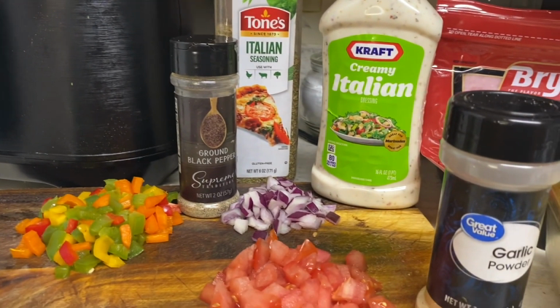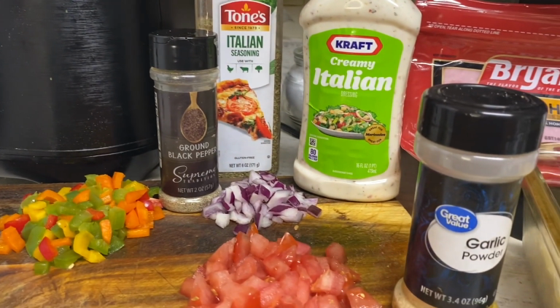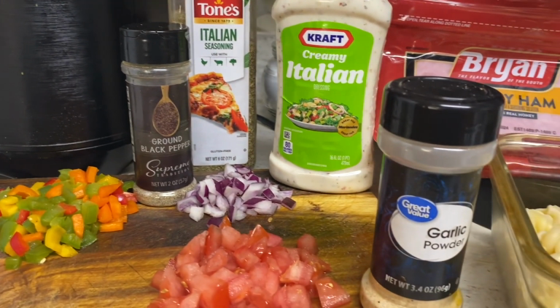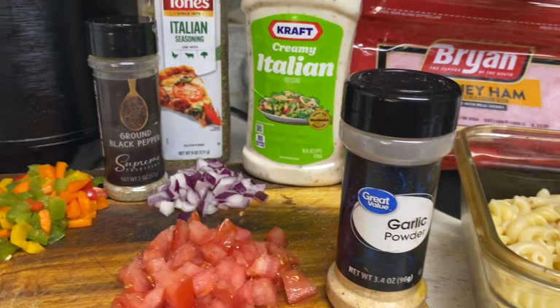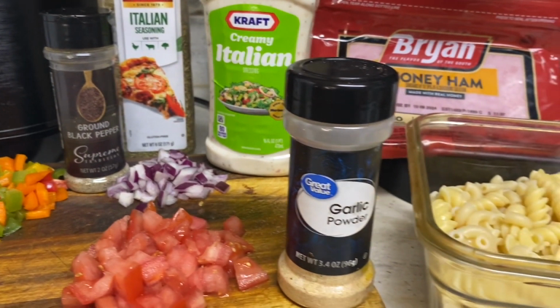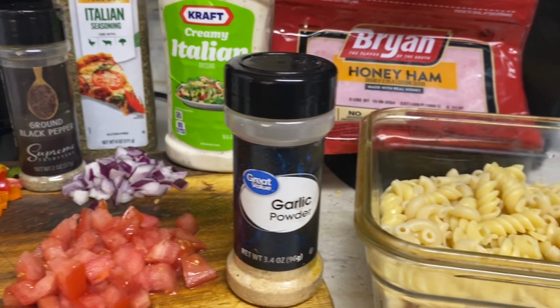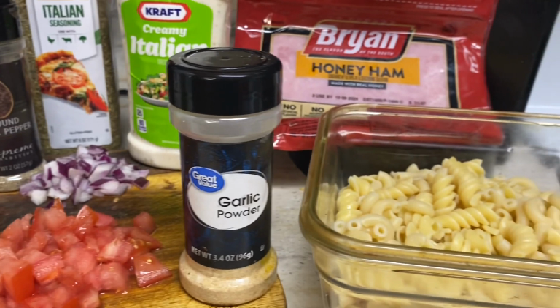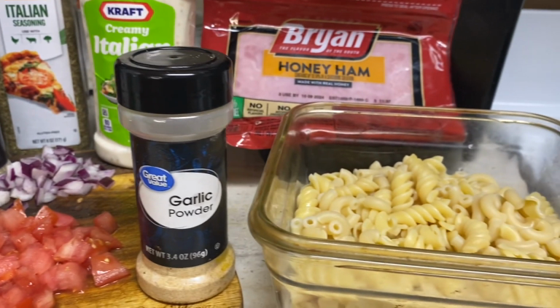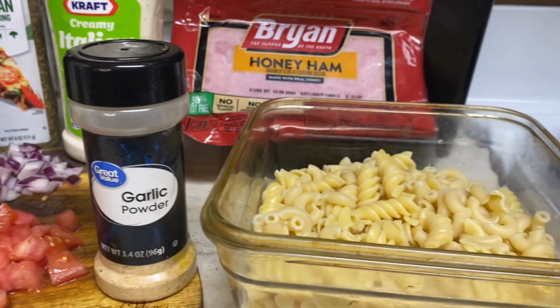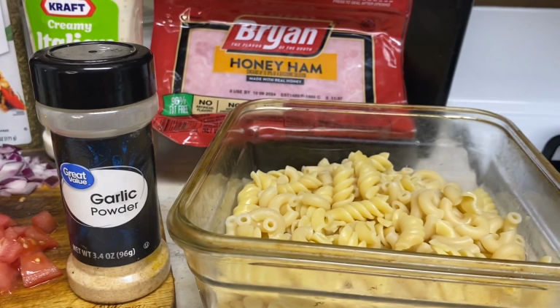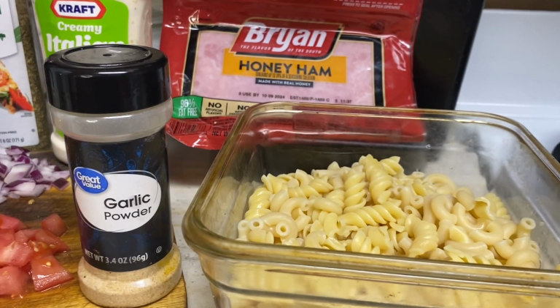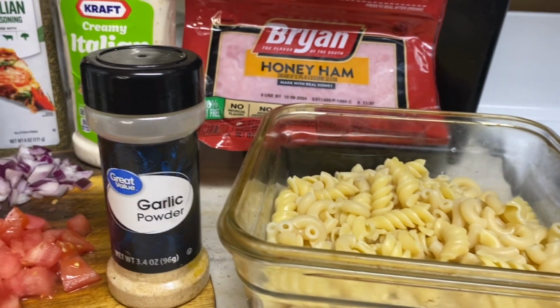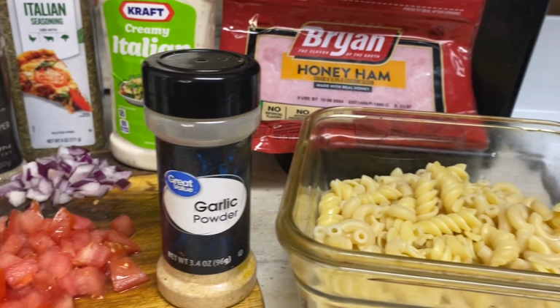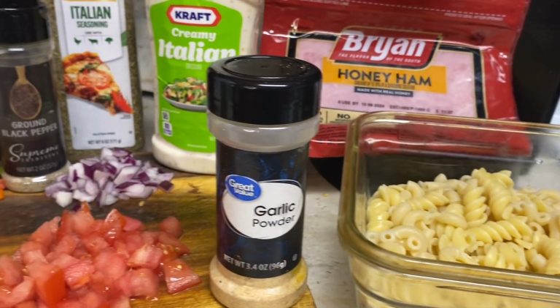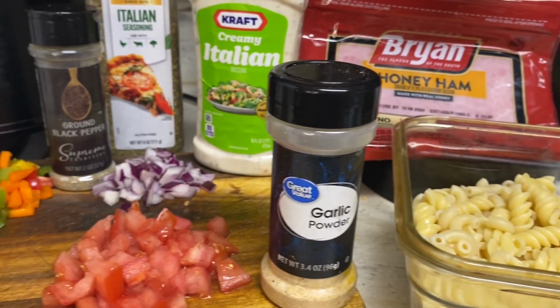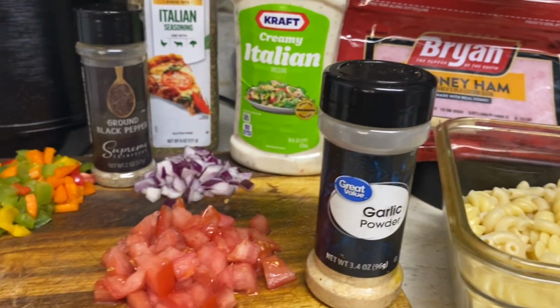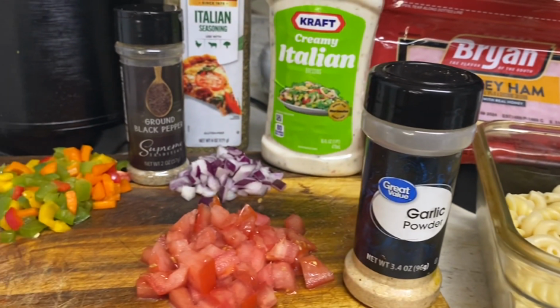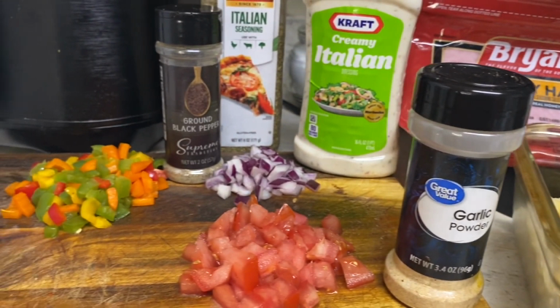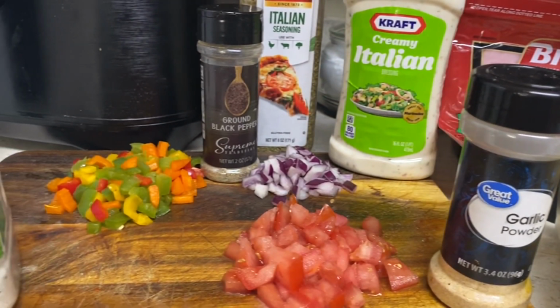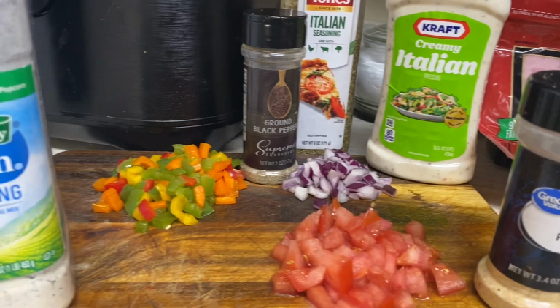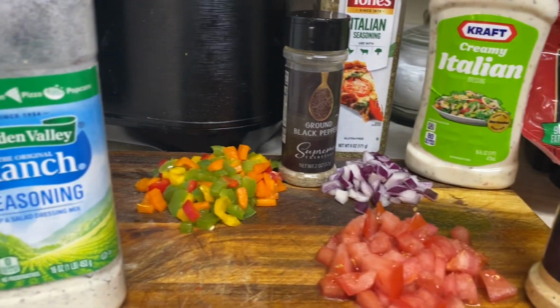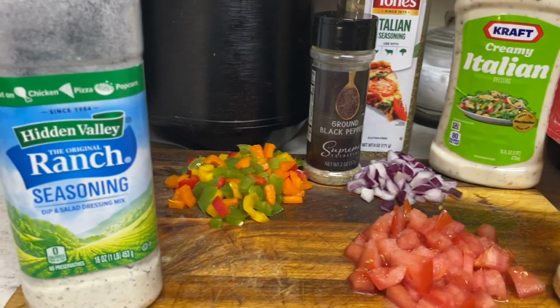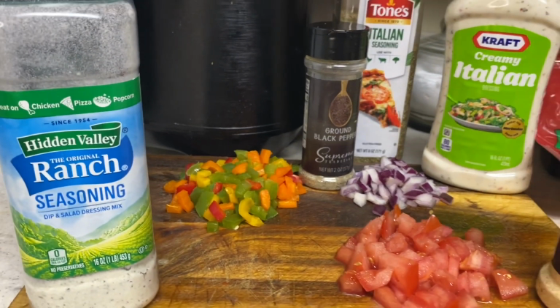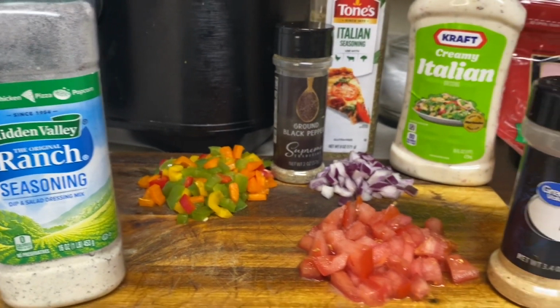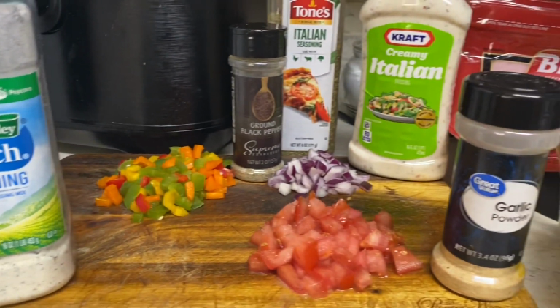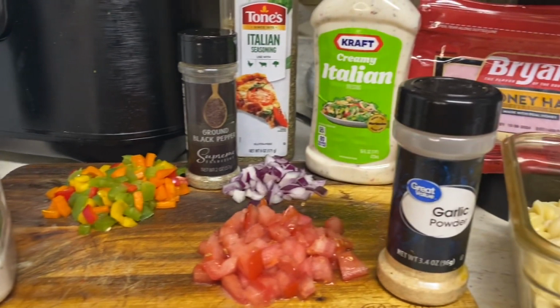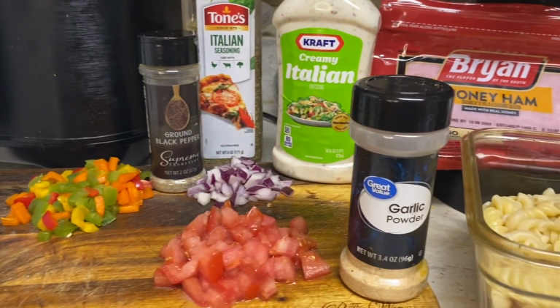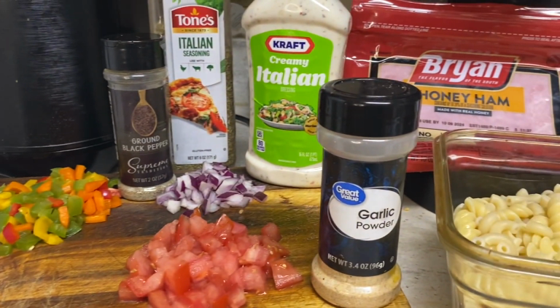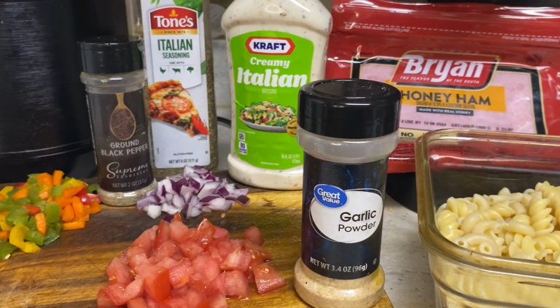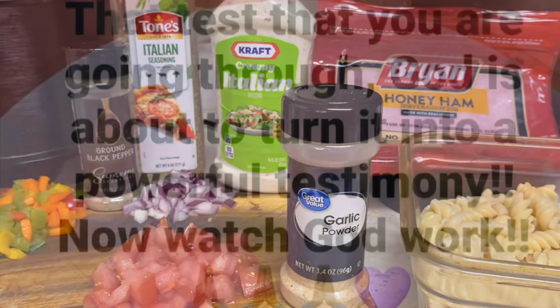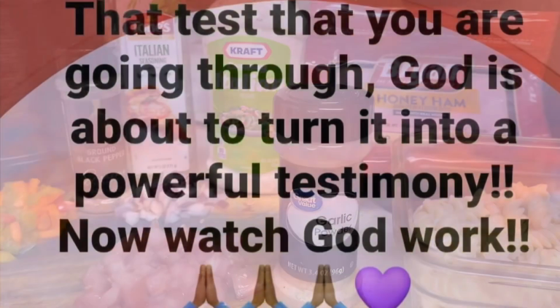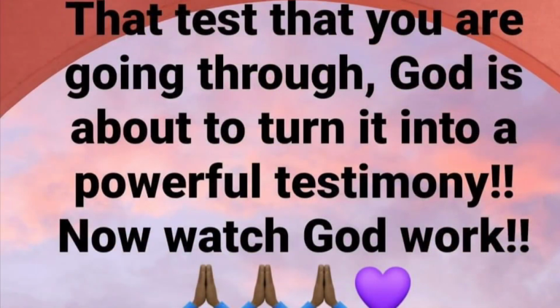And here's all the ingredients that's showing. This salad is simple and easy to put together. The only time you use your stove is when you're boiling your pasta. But other than that, everything else is good to go.